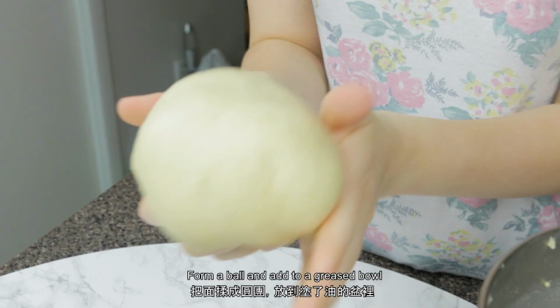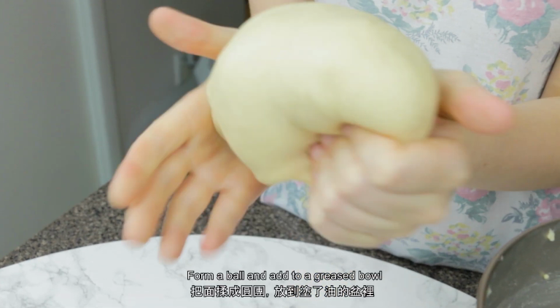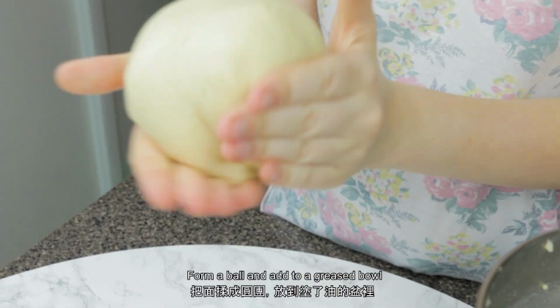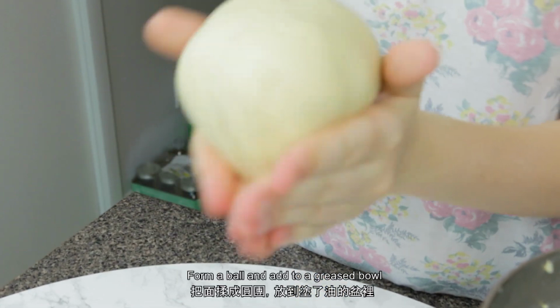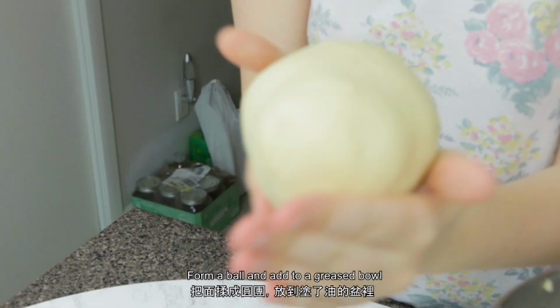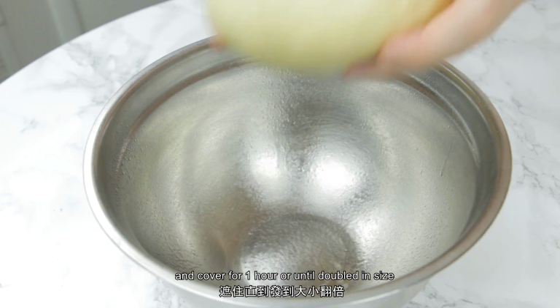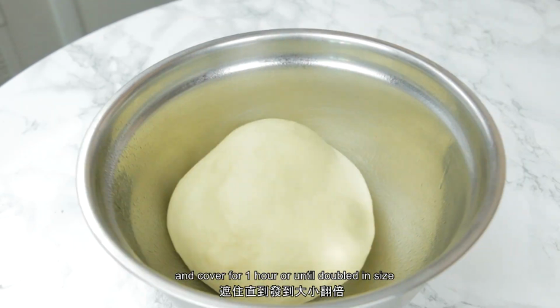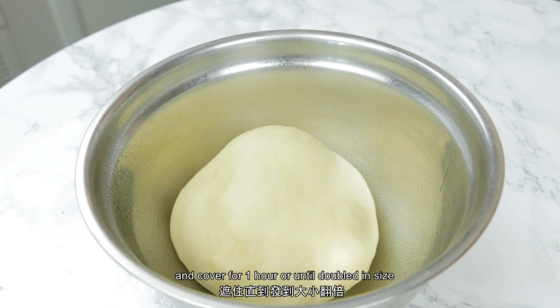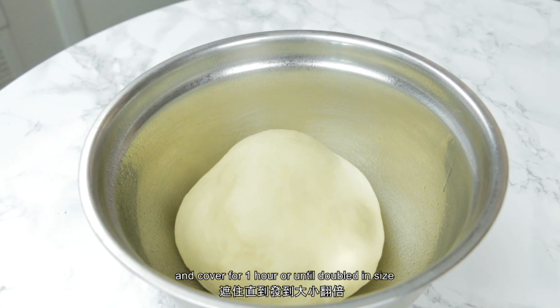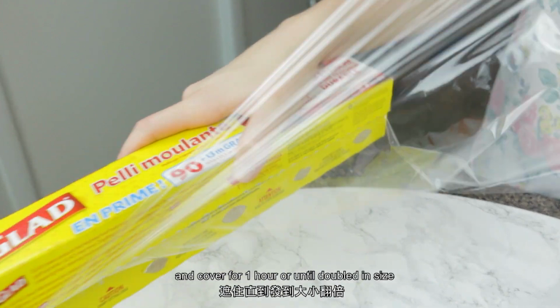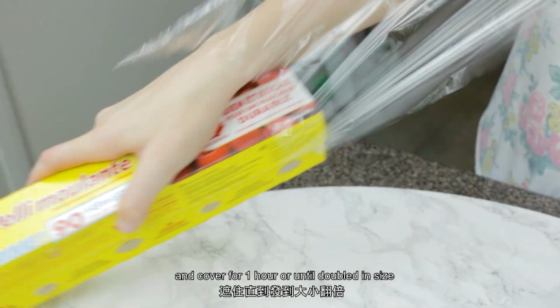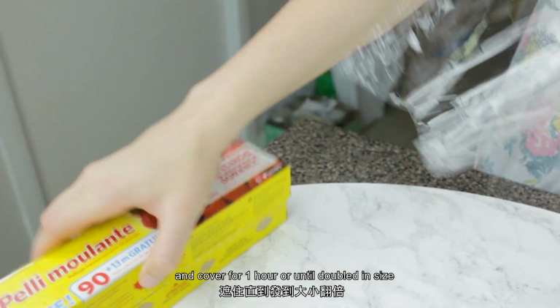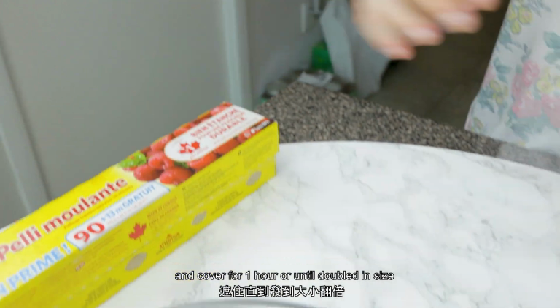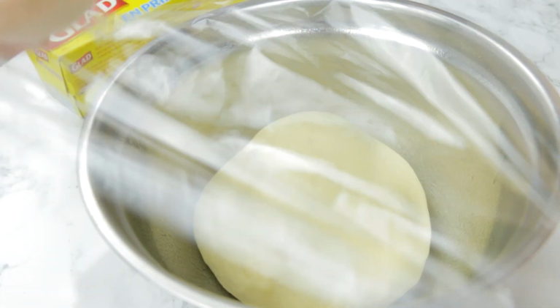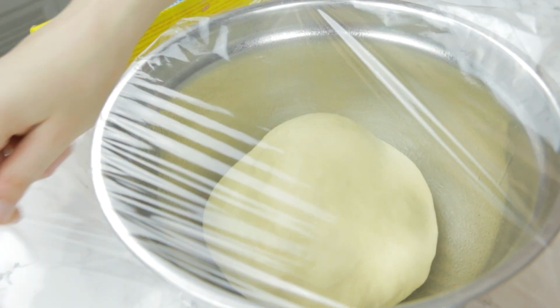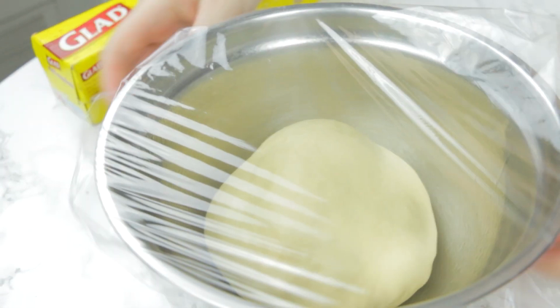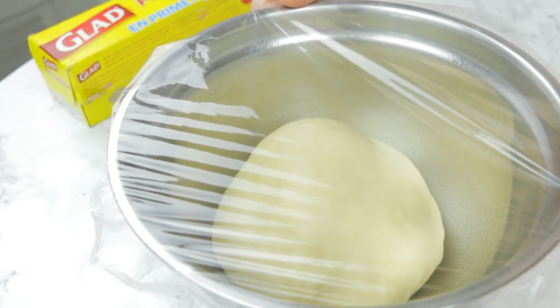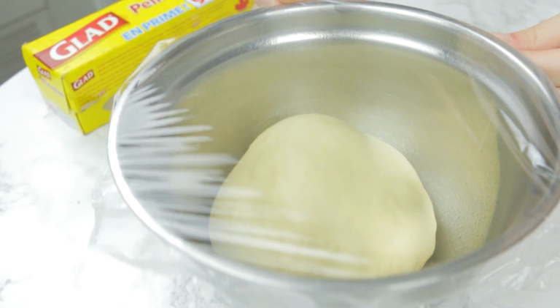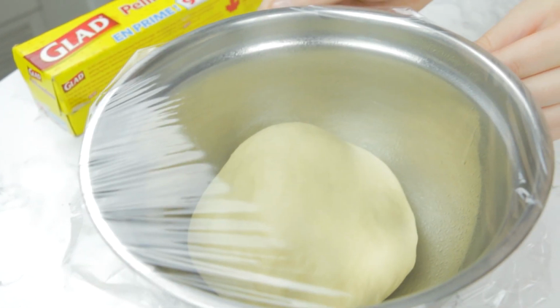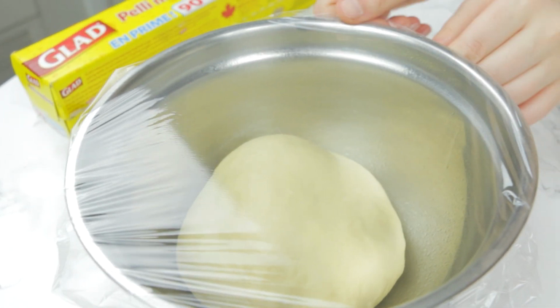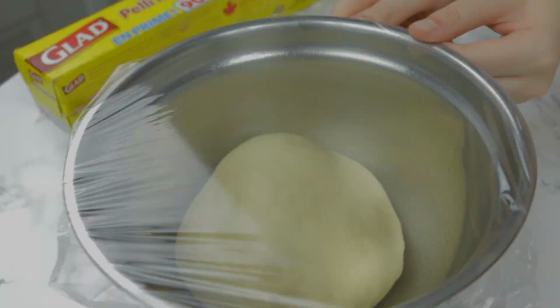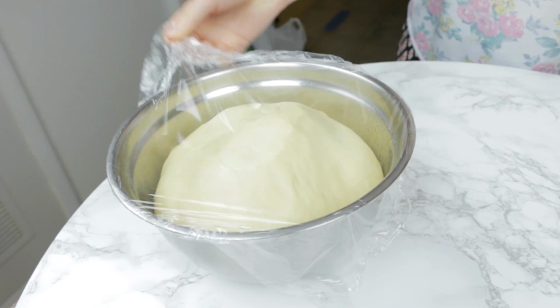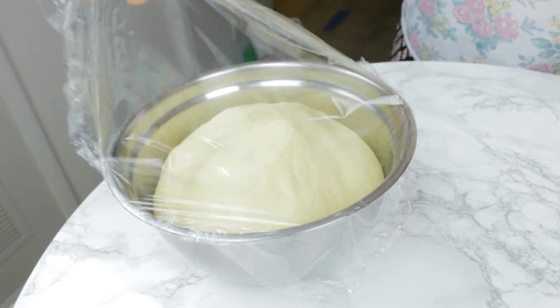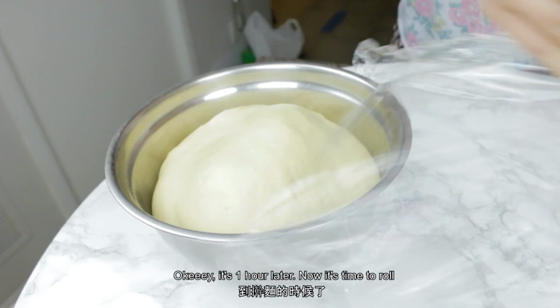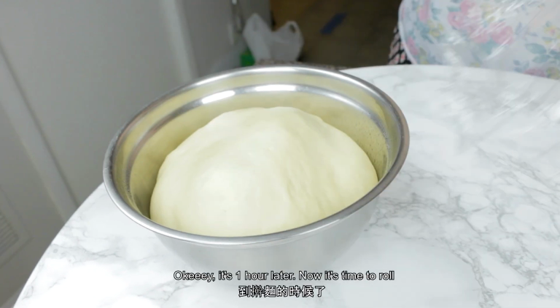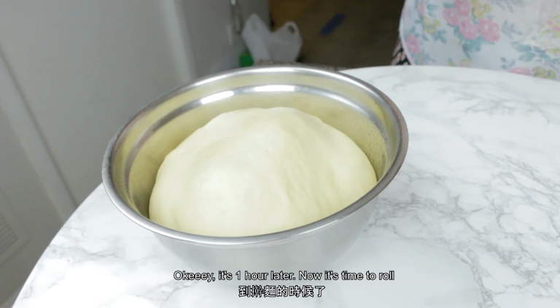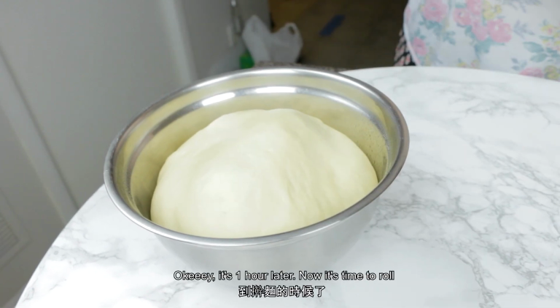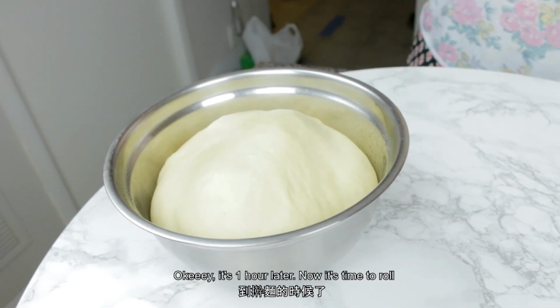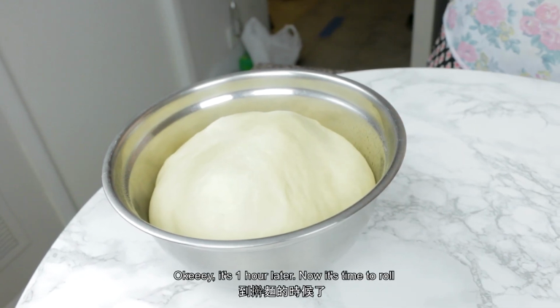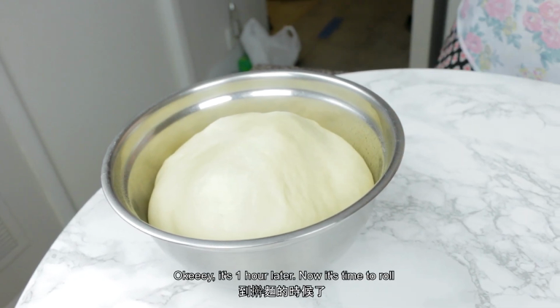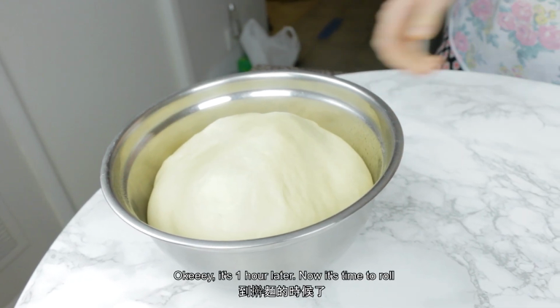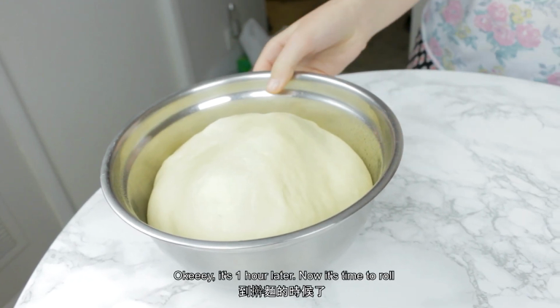Form a ball, add to a greased bowl, and cover for one hour or until doubled in size. It's one hour later — now it's time to roll!